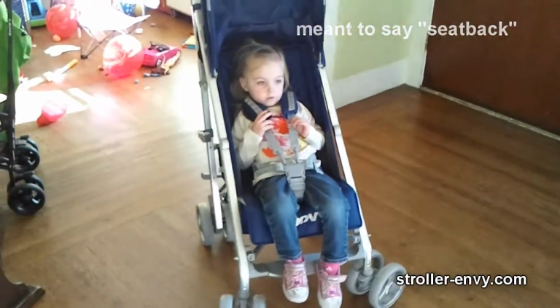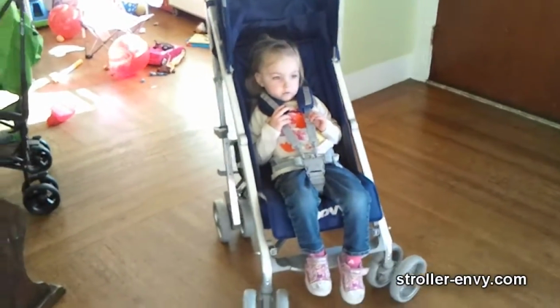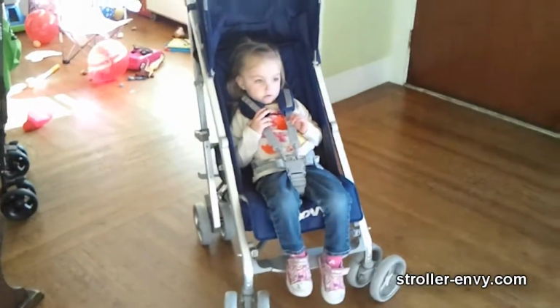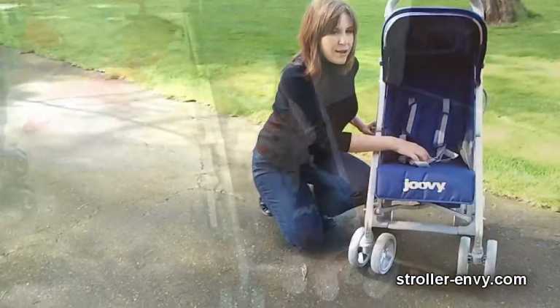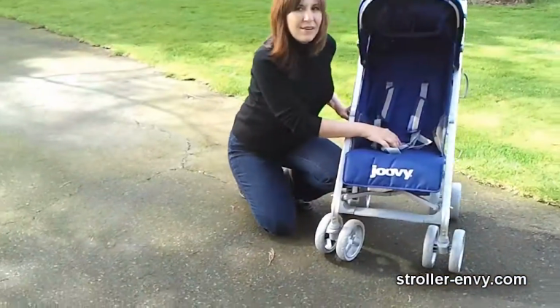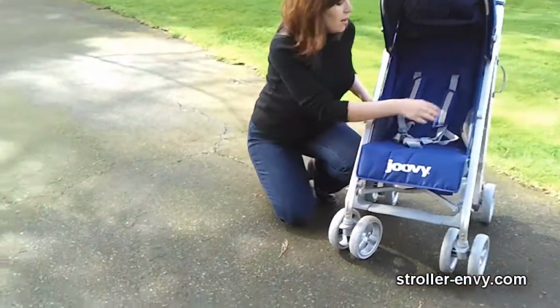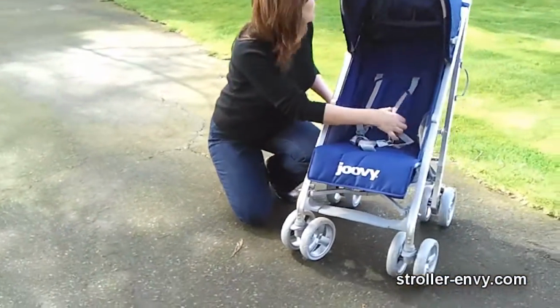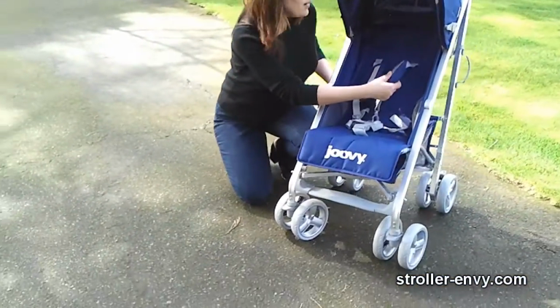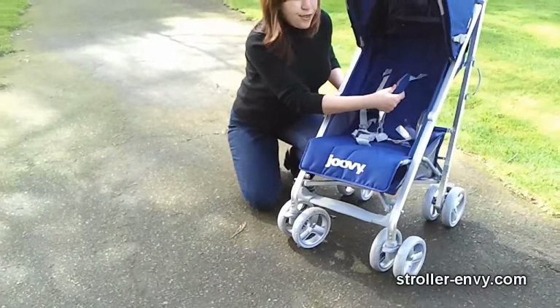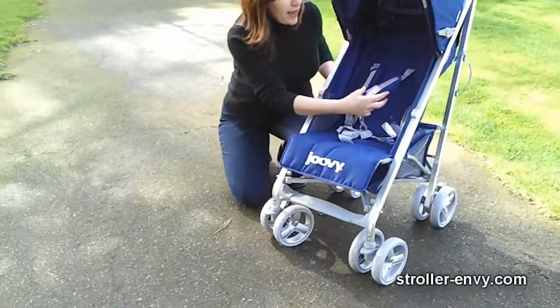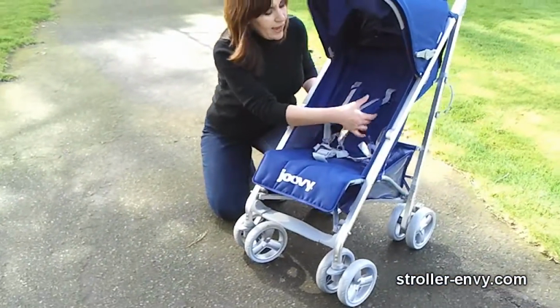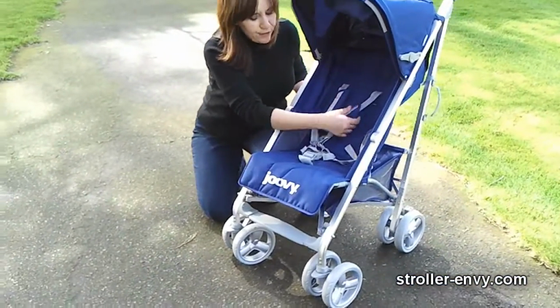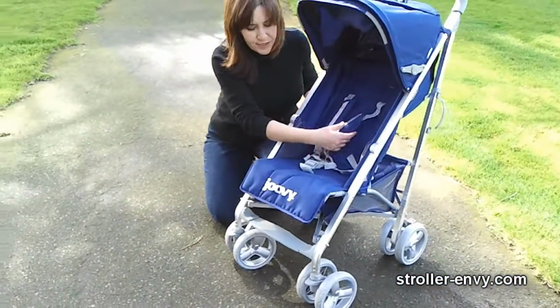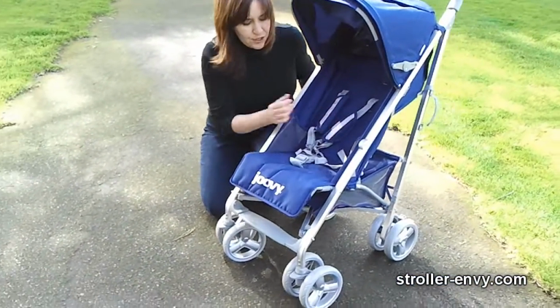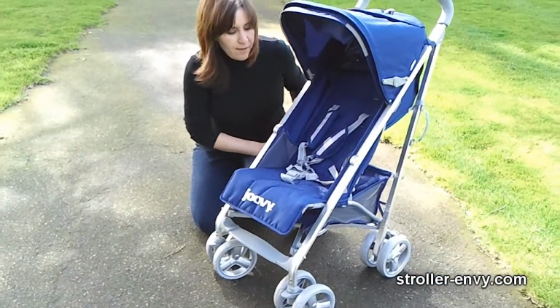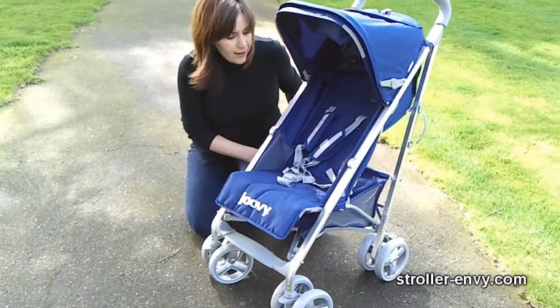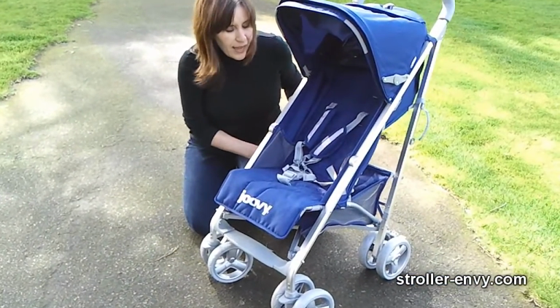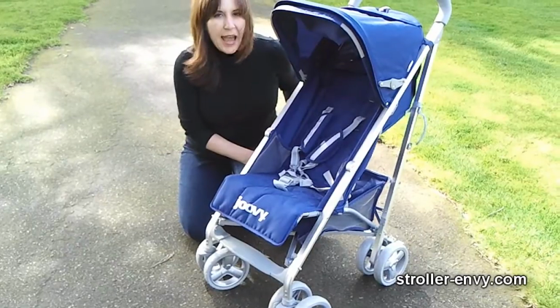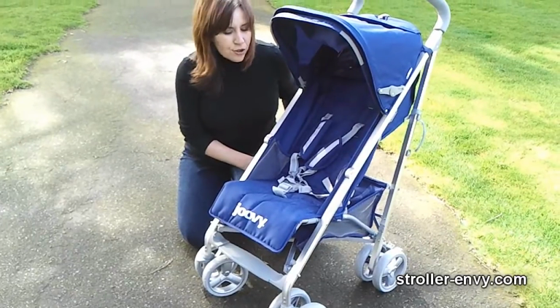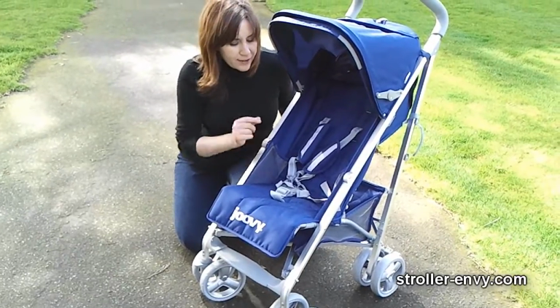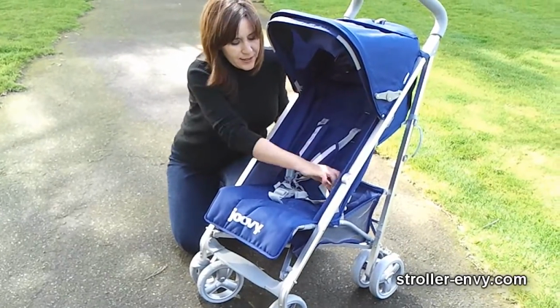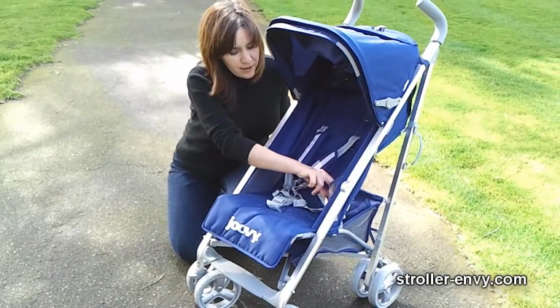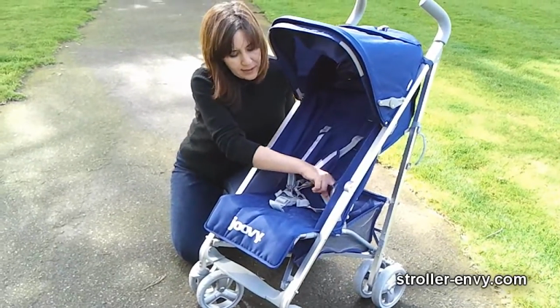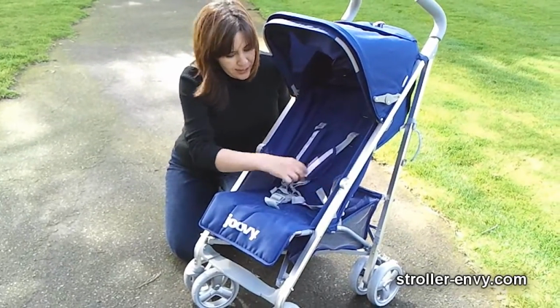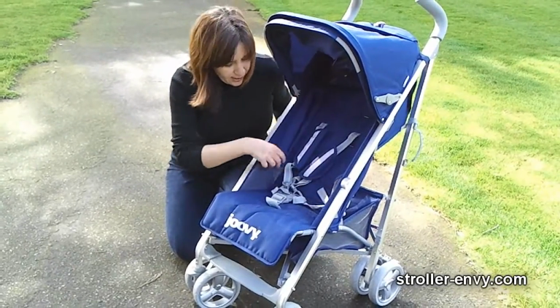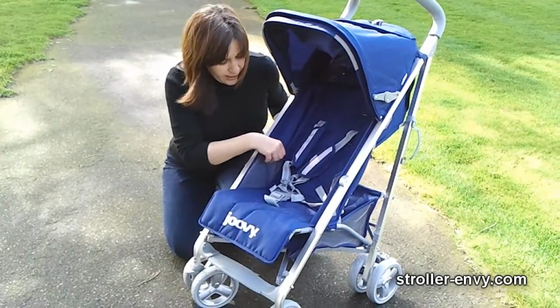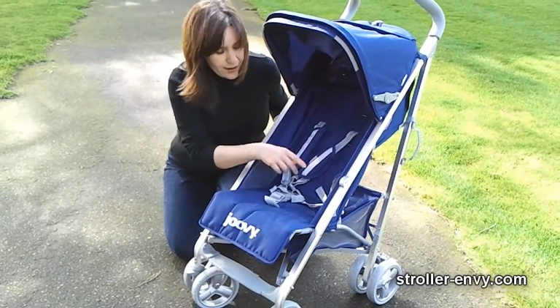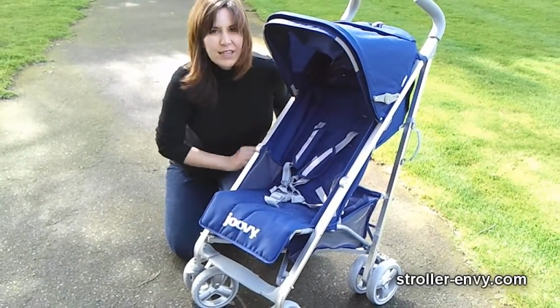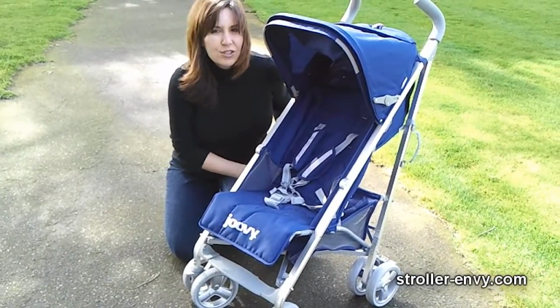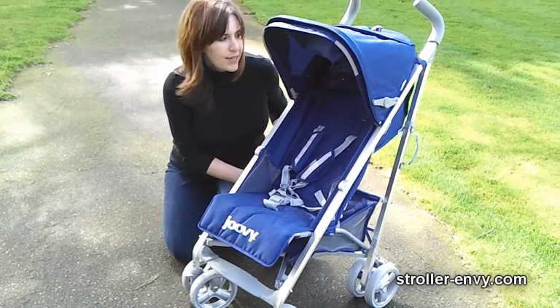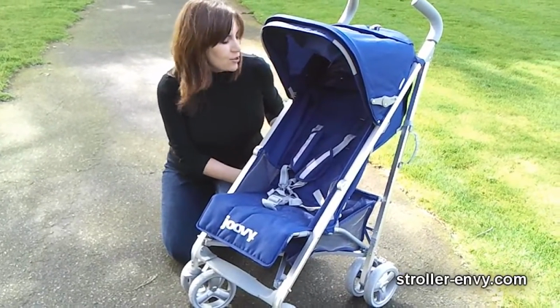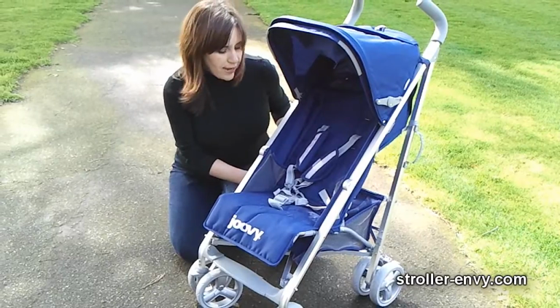I like the five-point safety harness with the nice thick padding and reflective safety striping on it. Your child also gets netting on either side of the seat to store snacks and drinks.